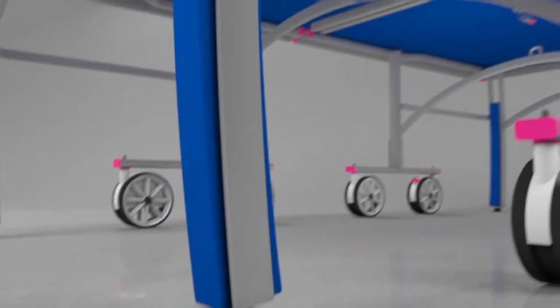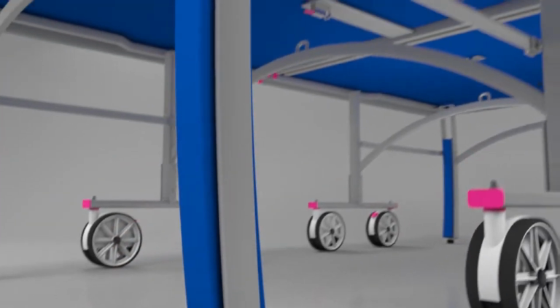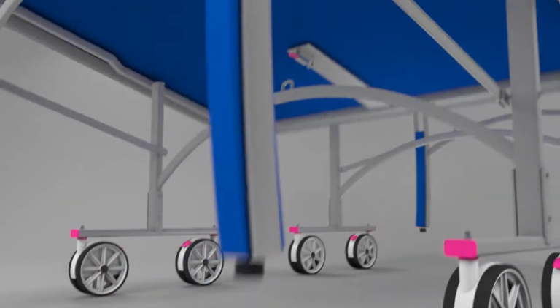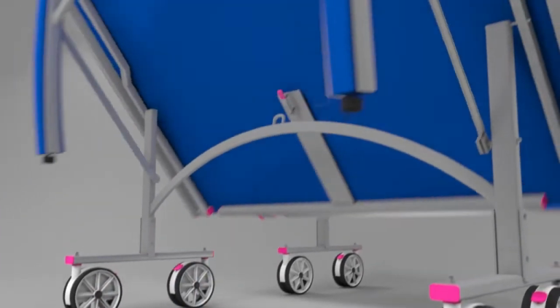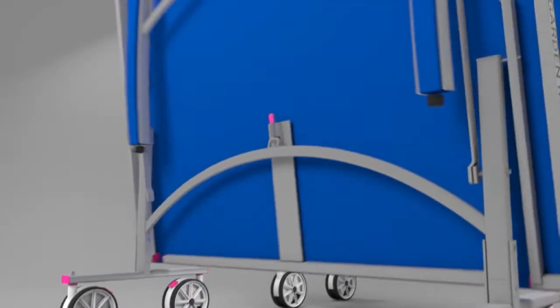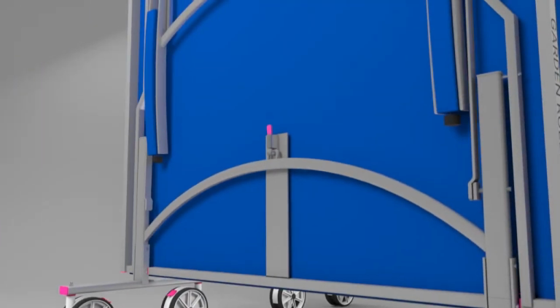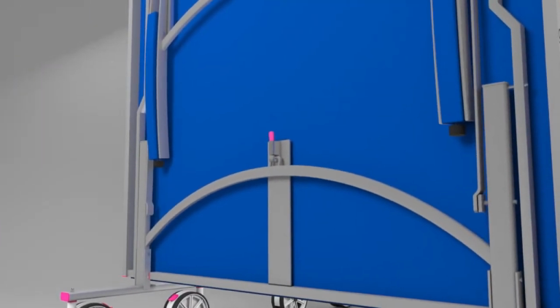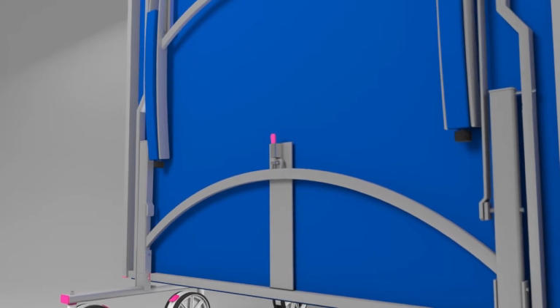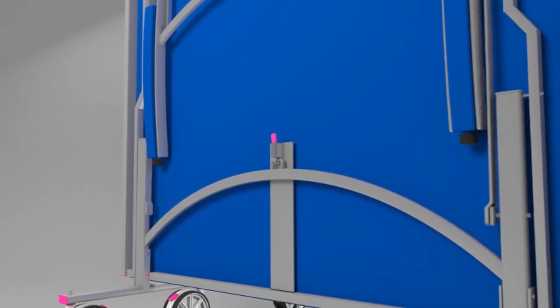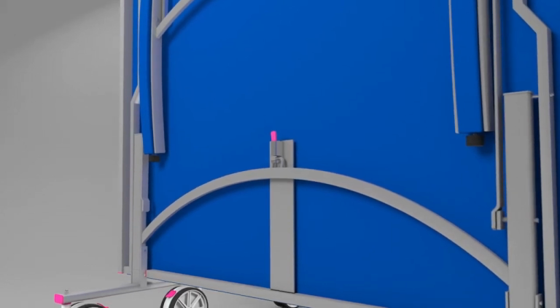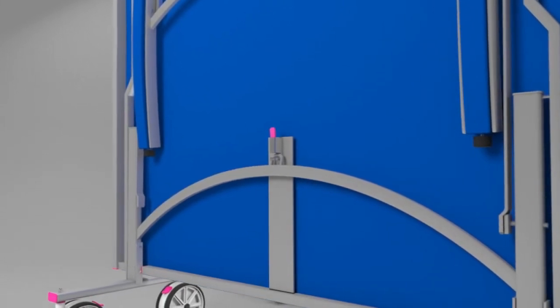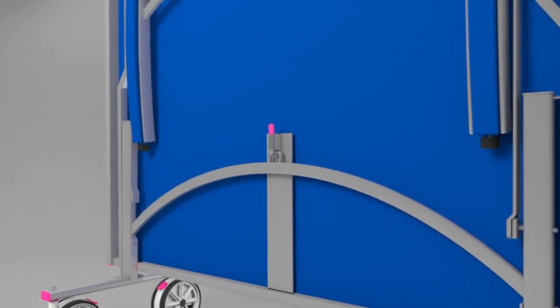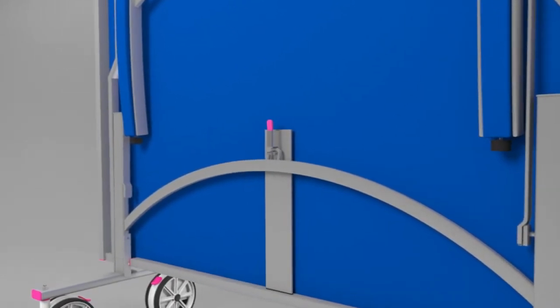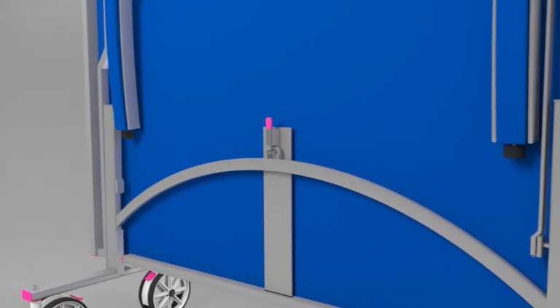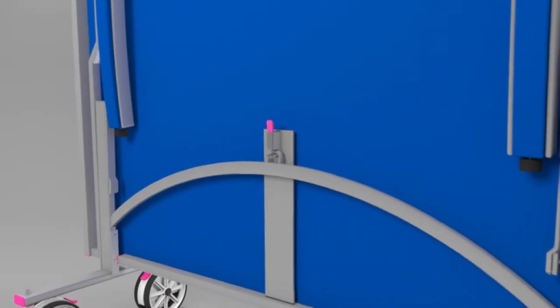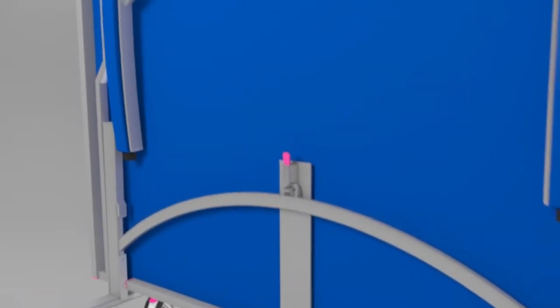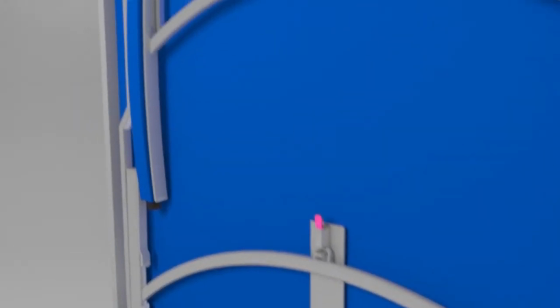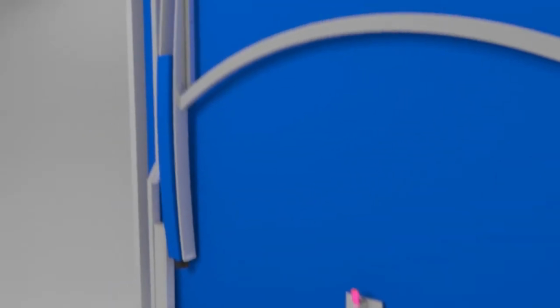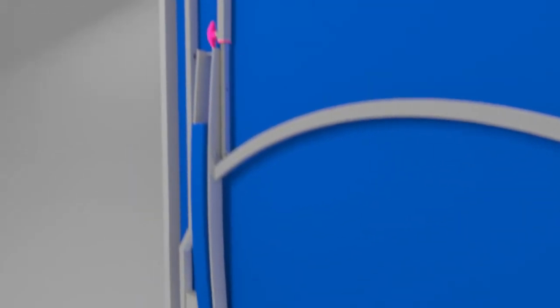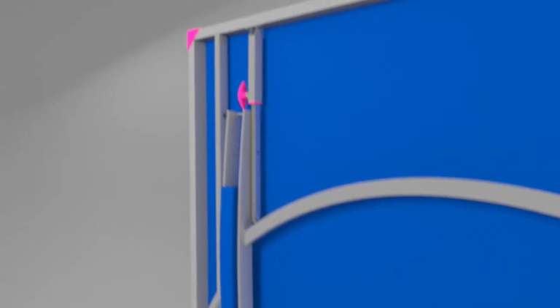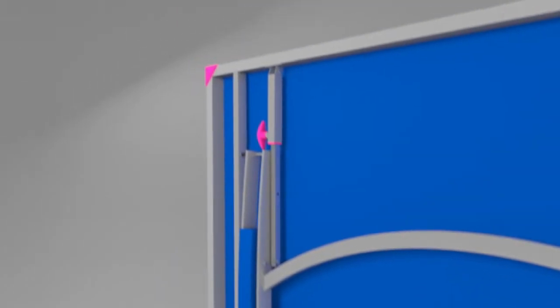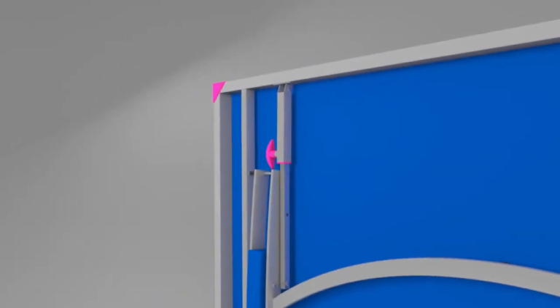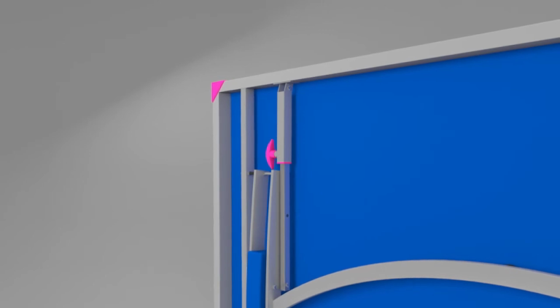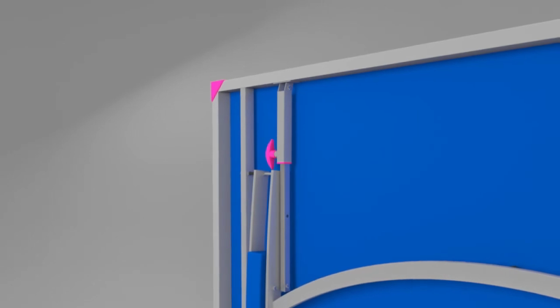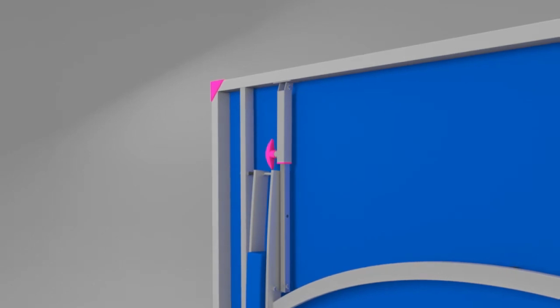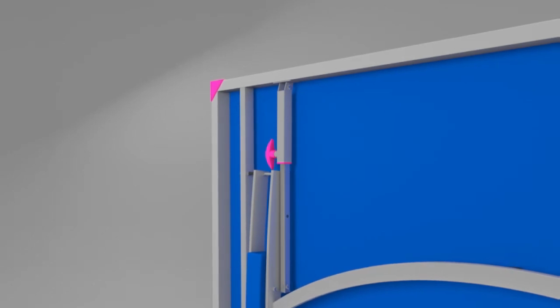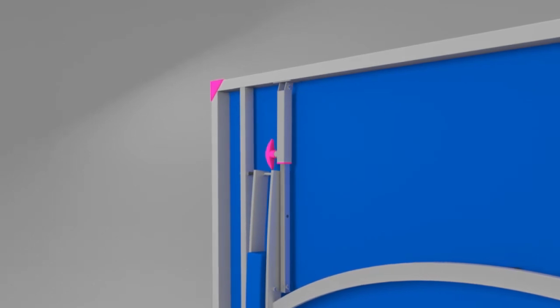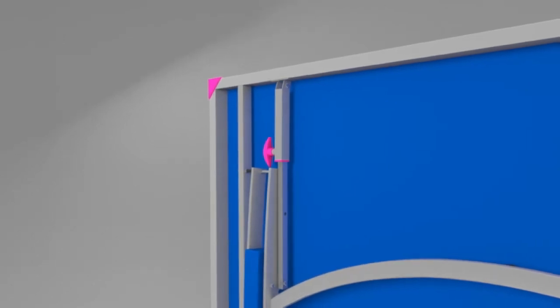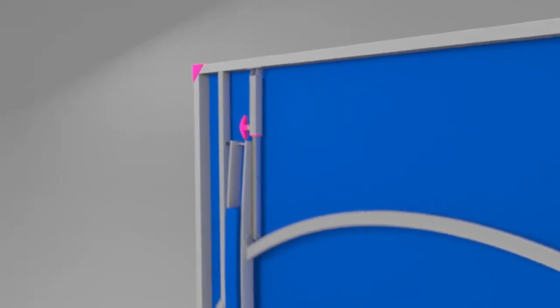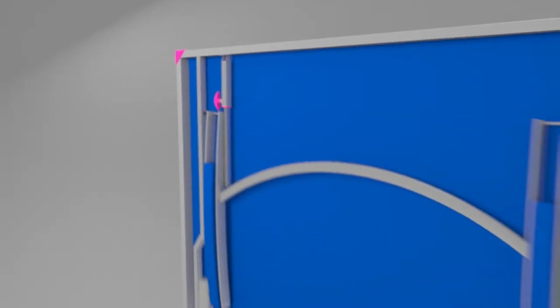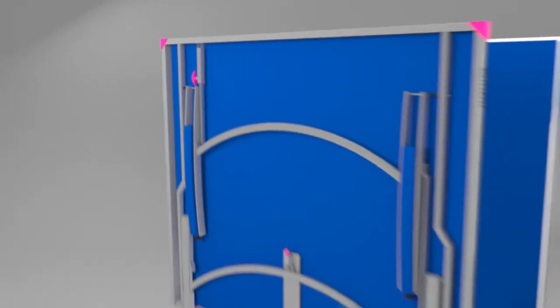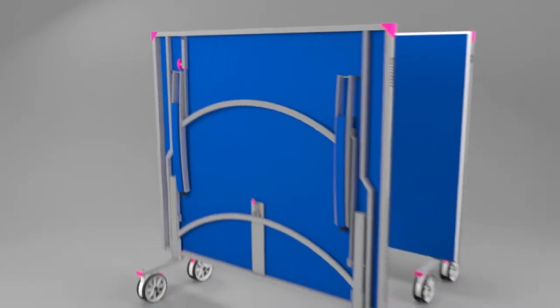Each half has a strong stable undercarriage that includes a double locking system for safety and stability. This avoids the table opening by accident.